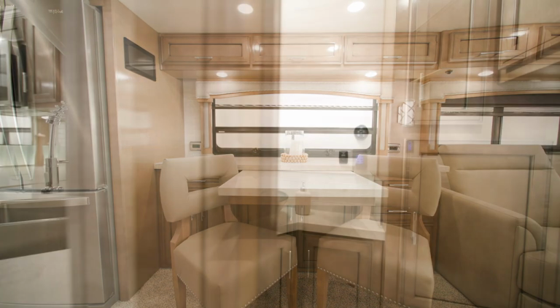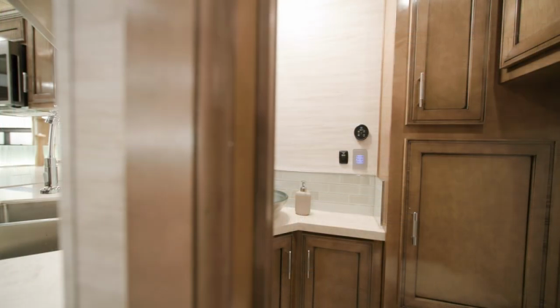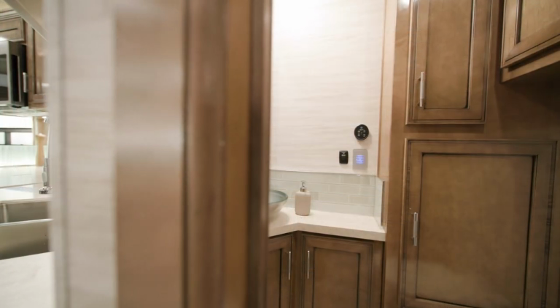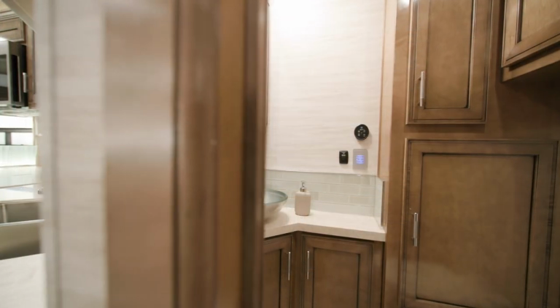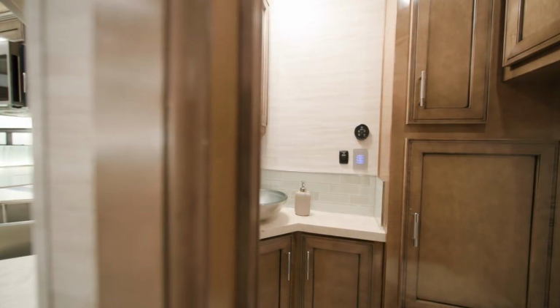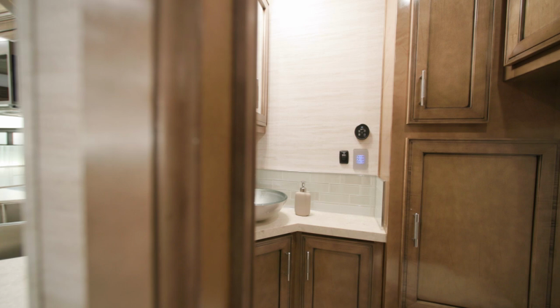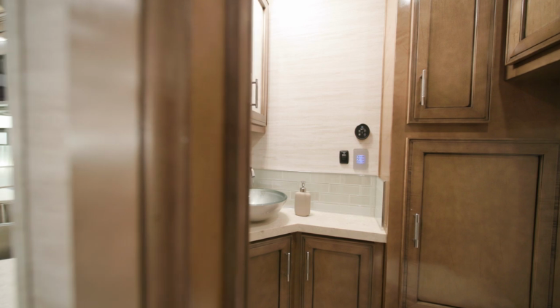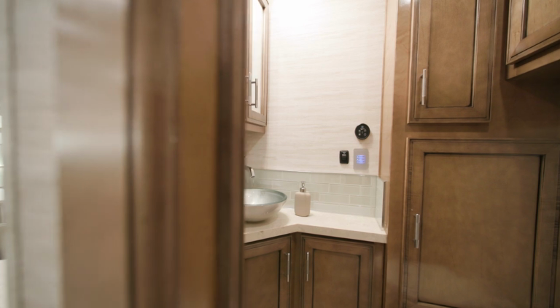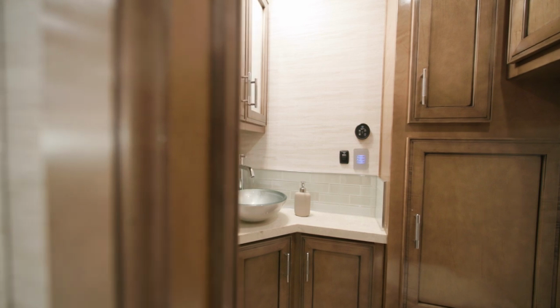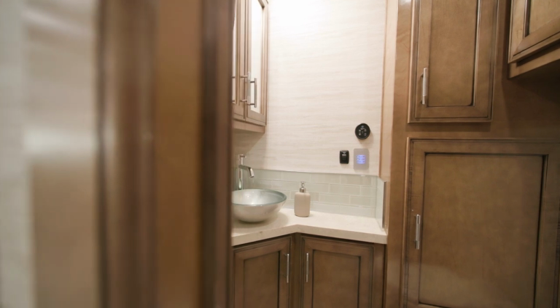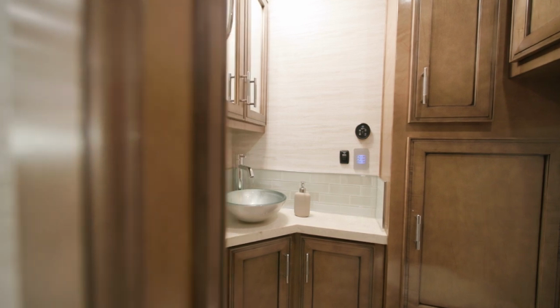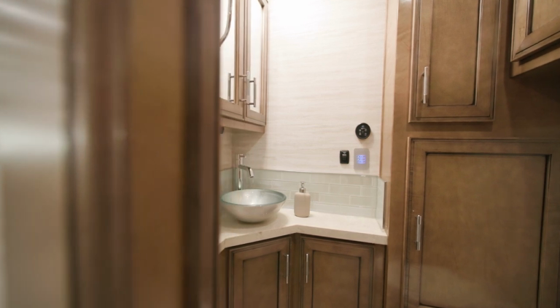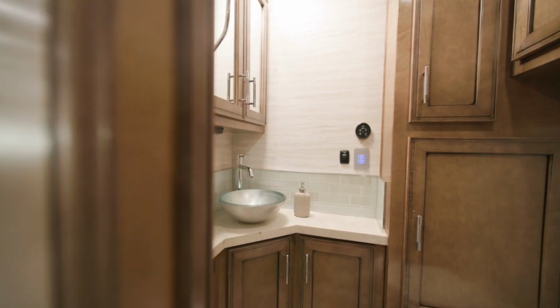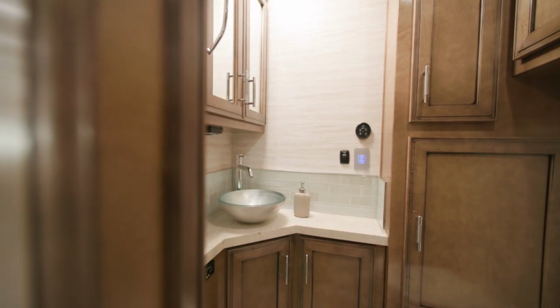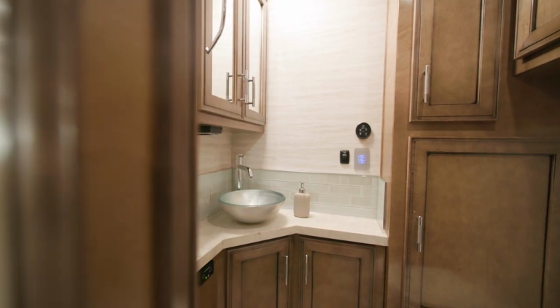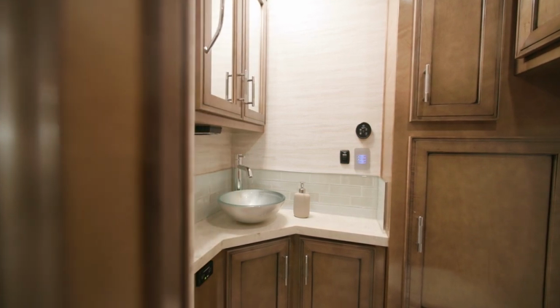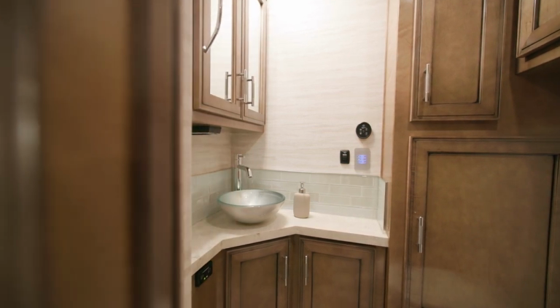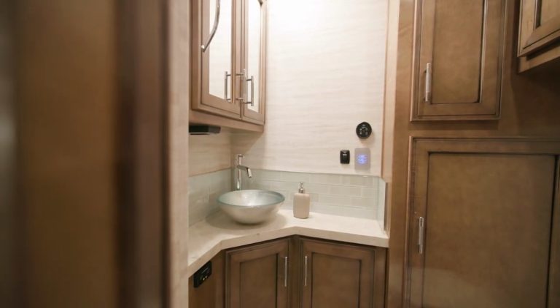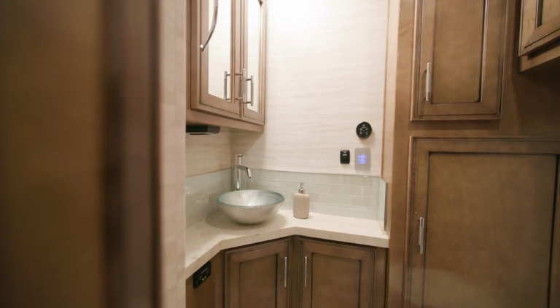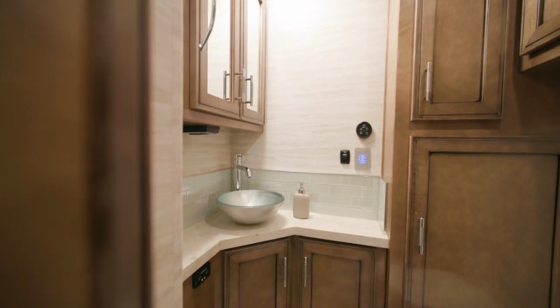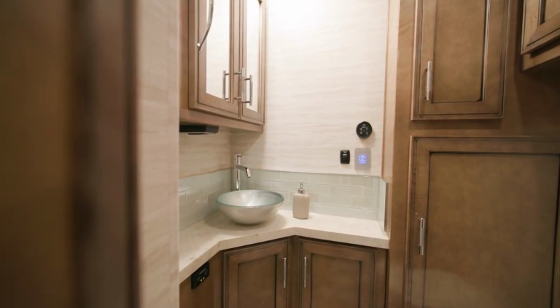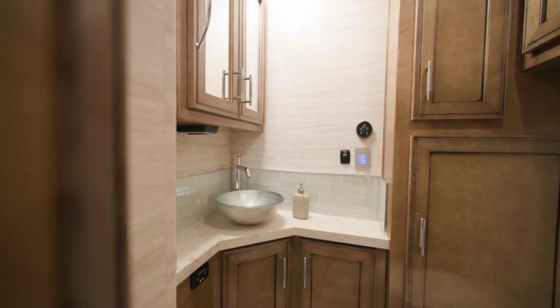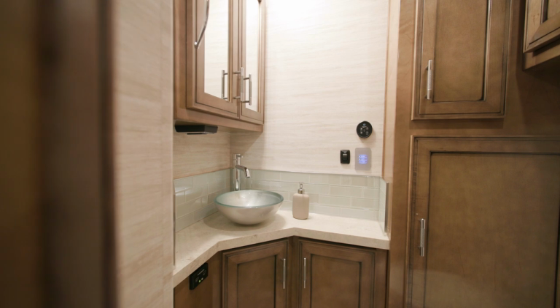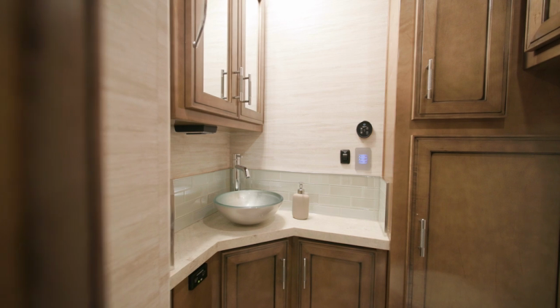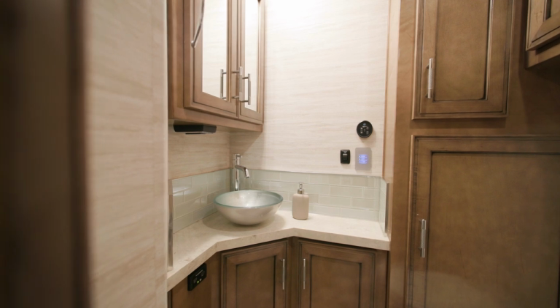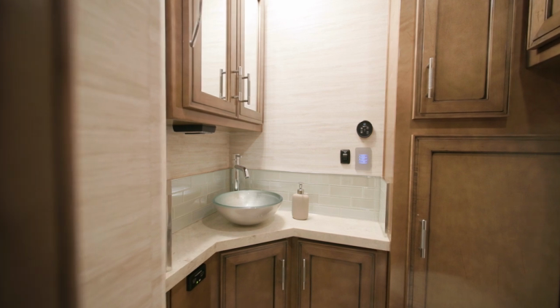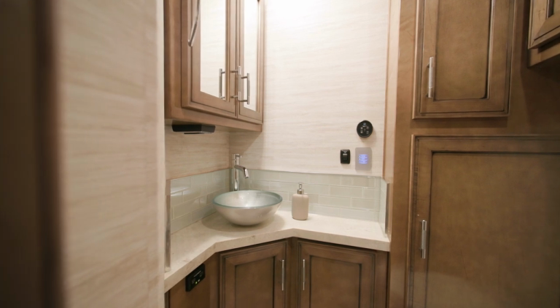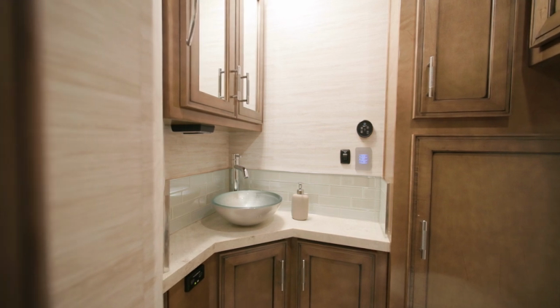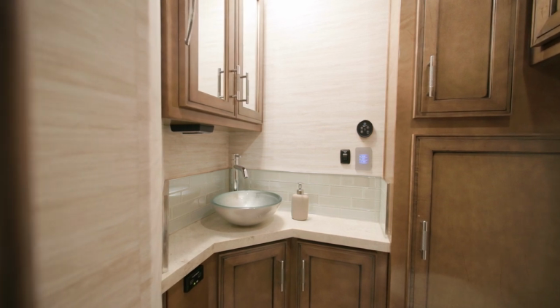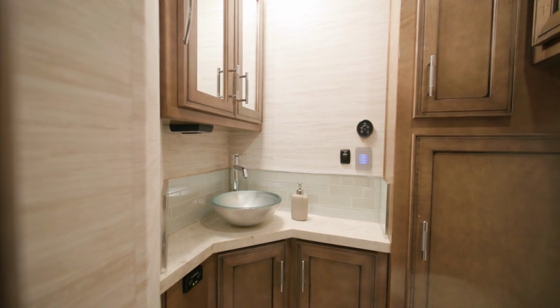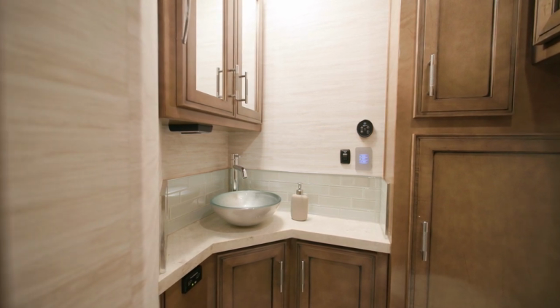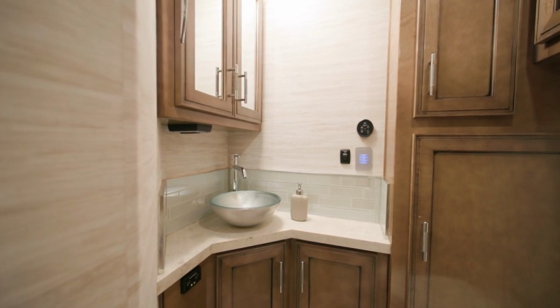The mid-ship bath includes many of the same appointments you'll find in the rear master bathroom, like a tile backsplash and polished solid-surface countertops.